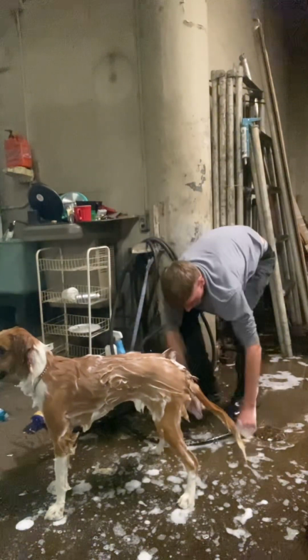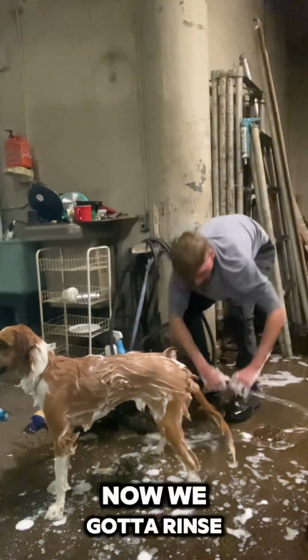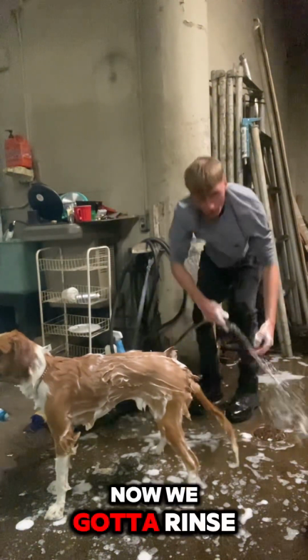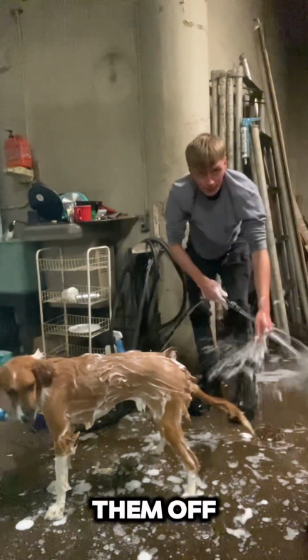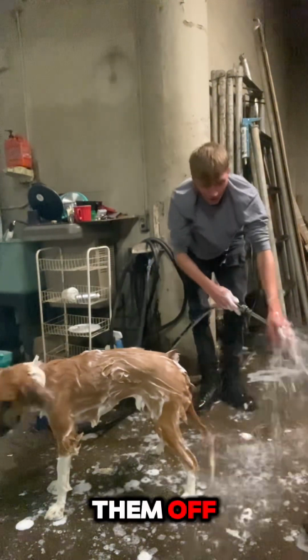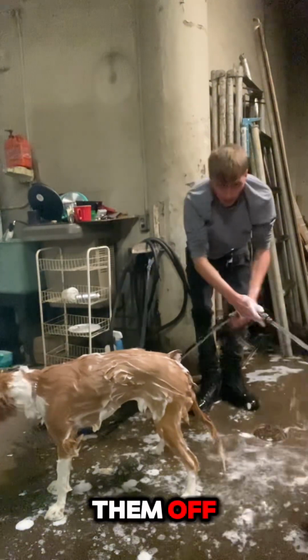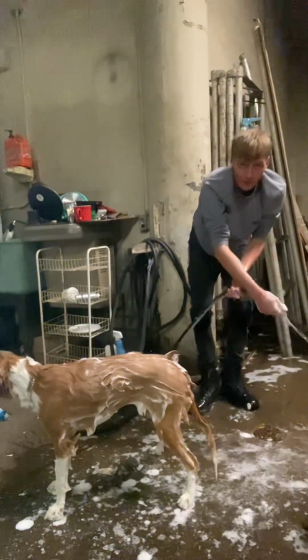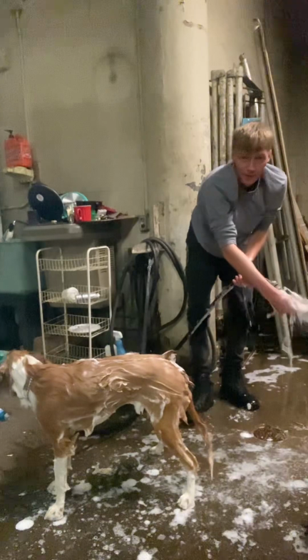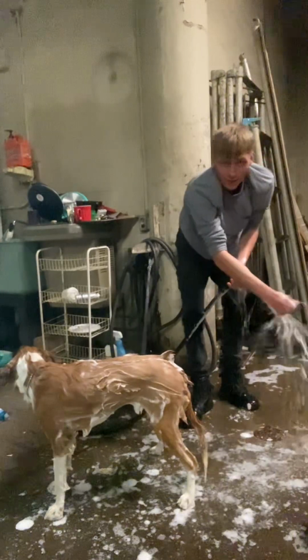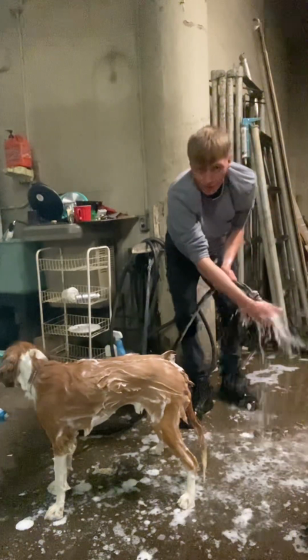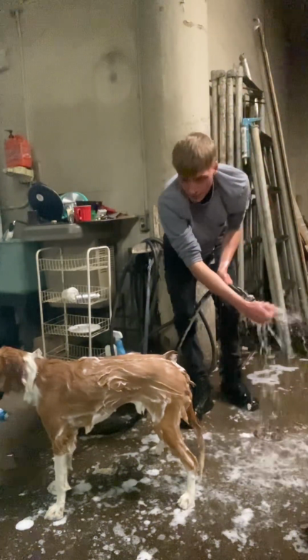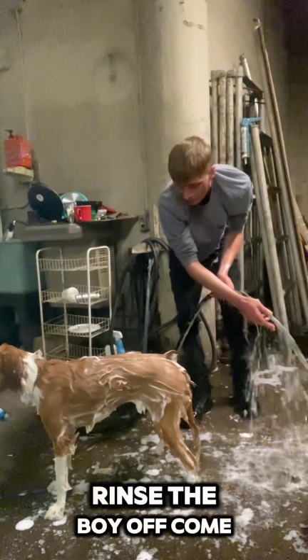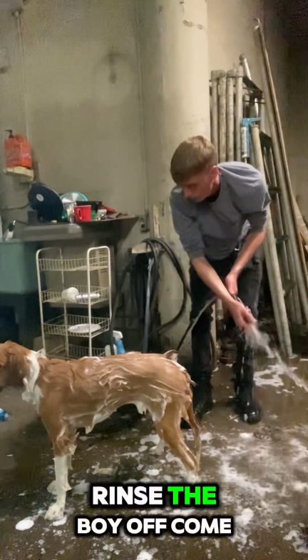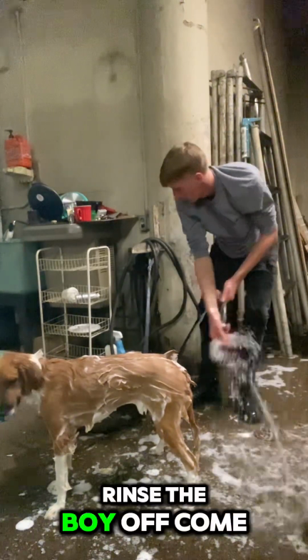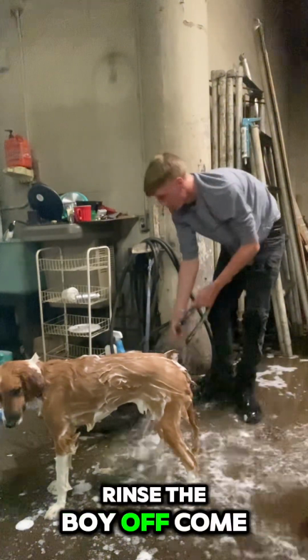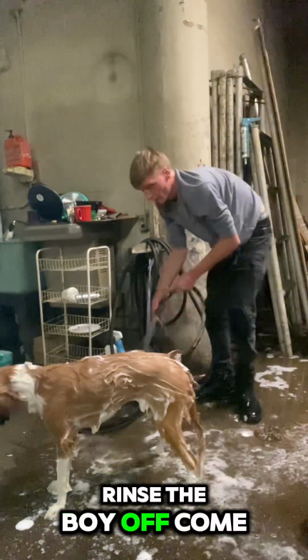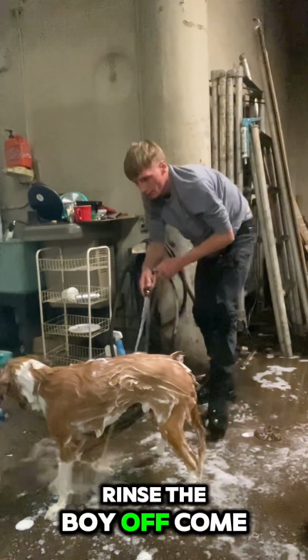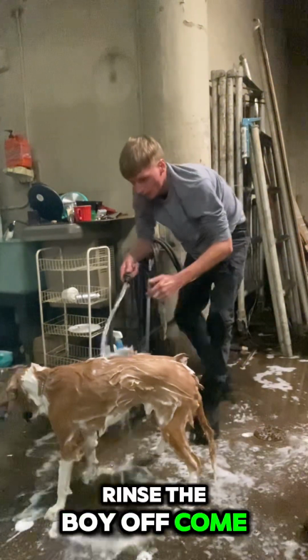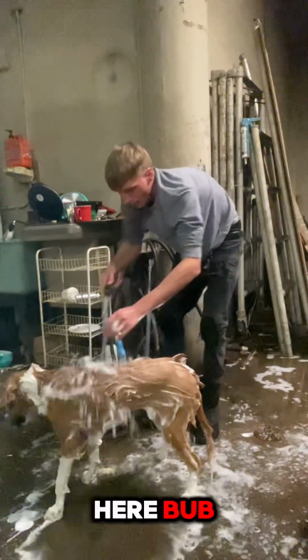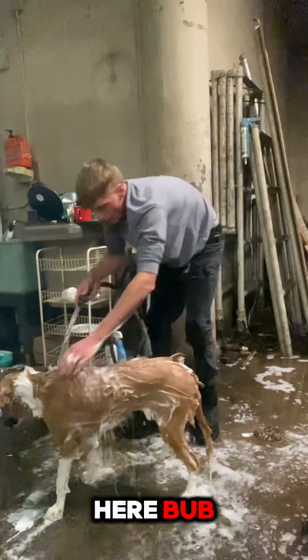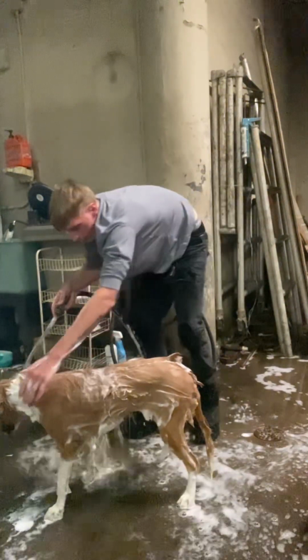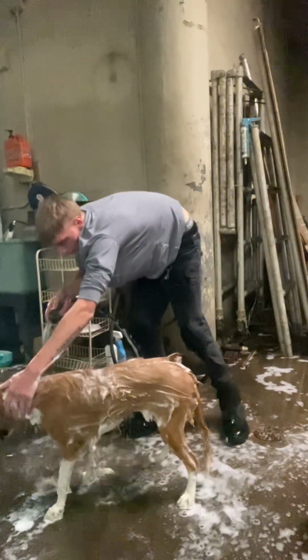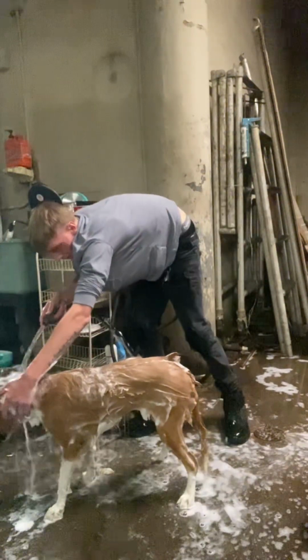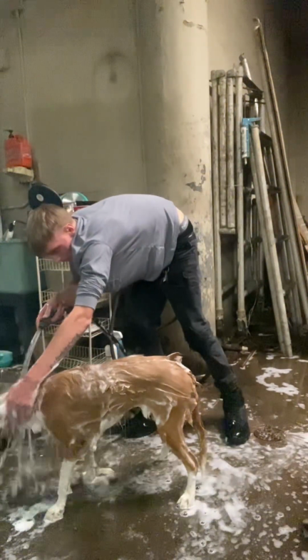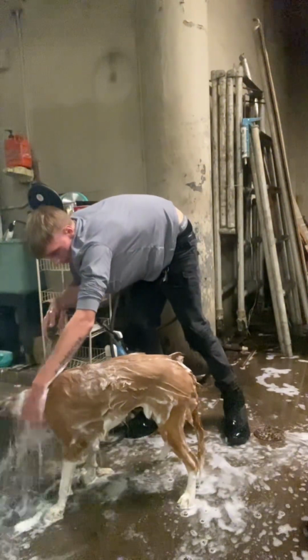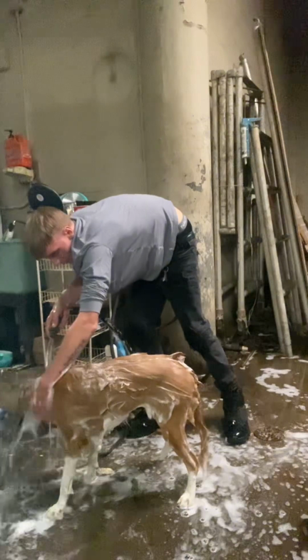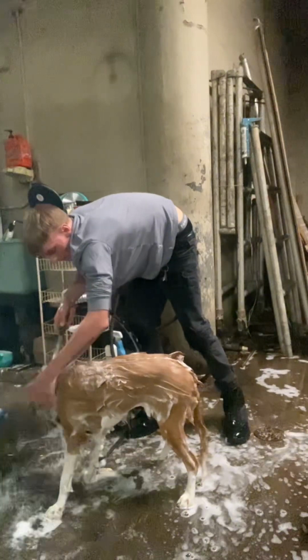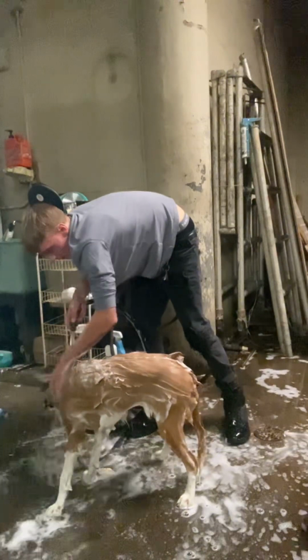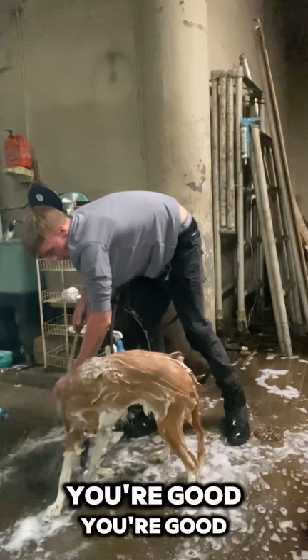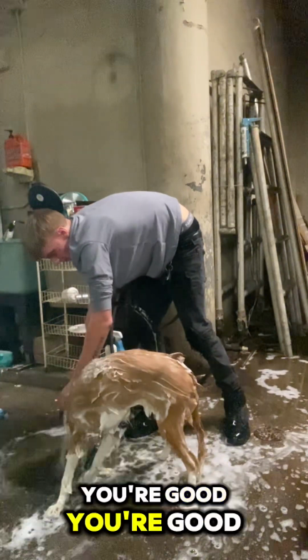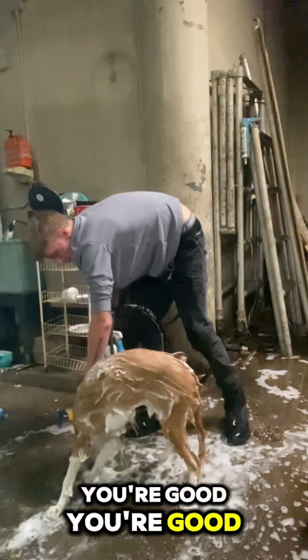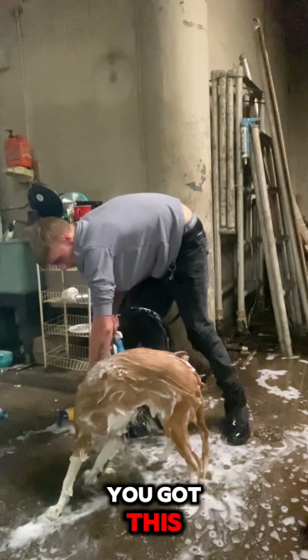Now we gotta rinse them off. Let's rinse the boy off. Come here, Buck — you're good, you got this.